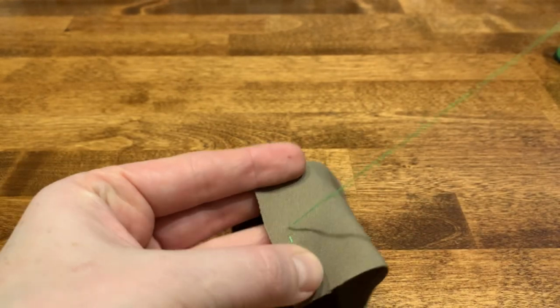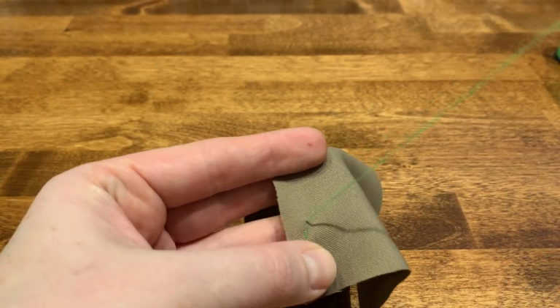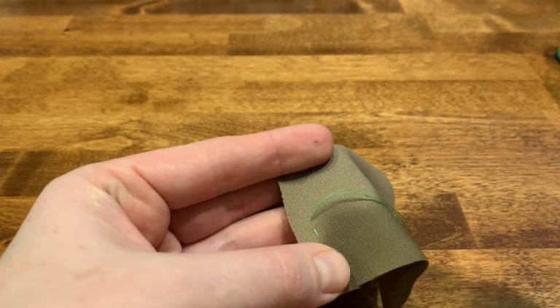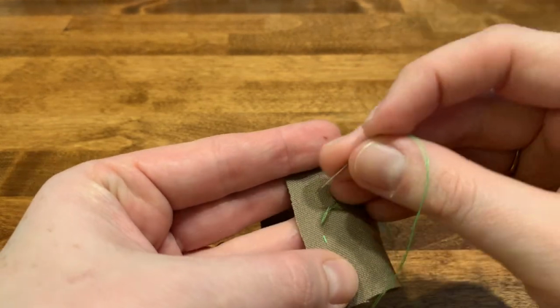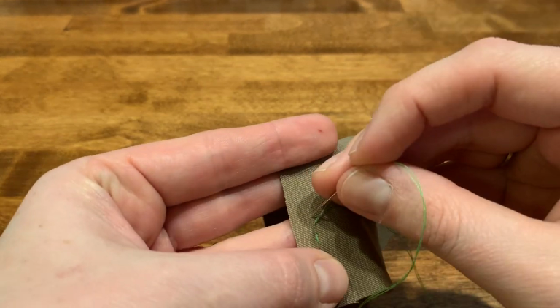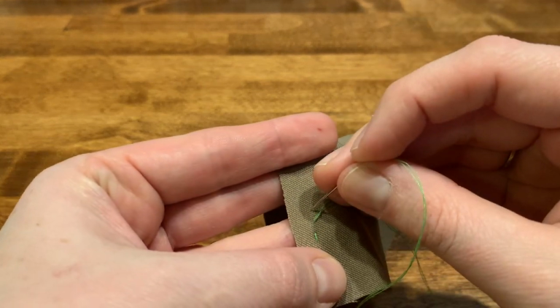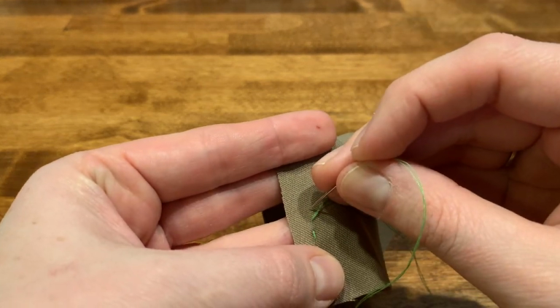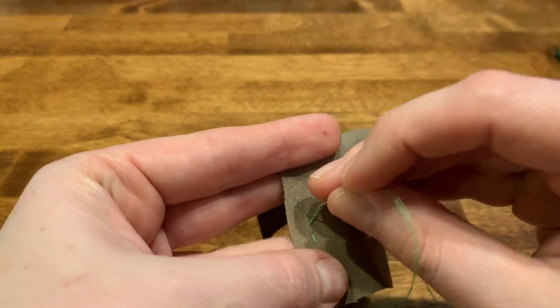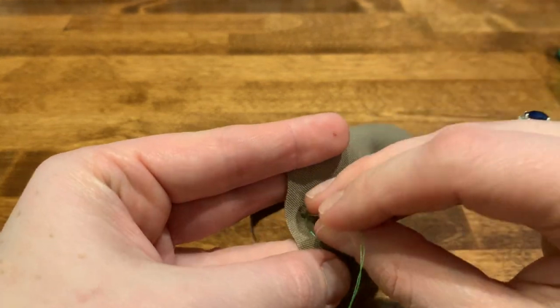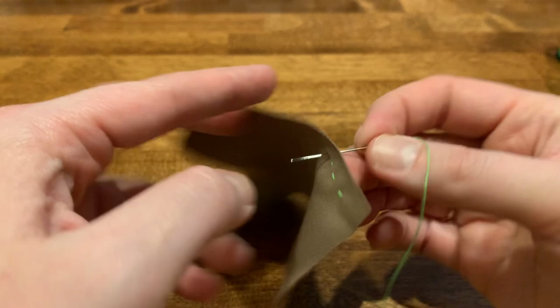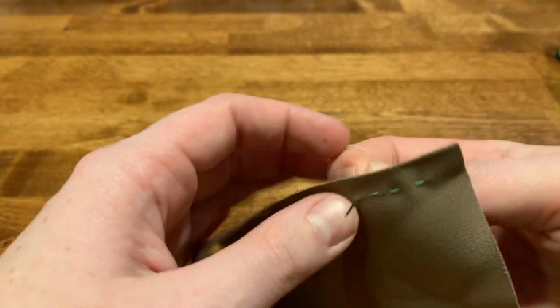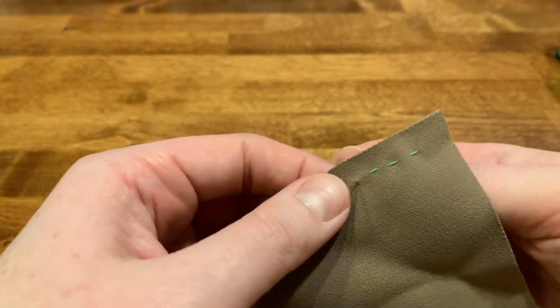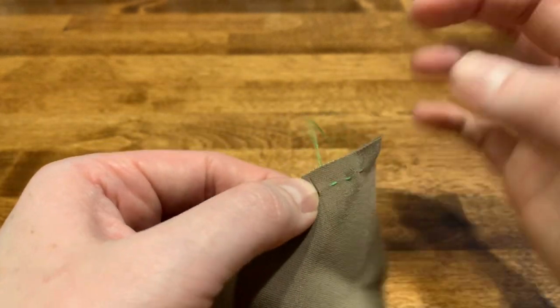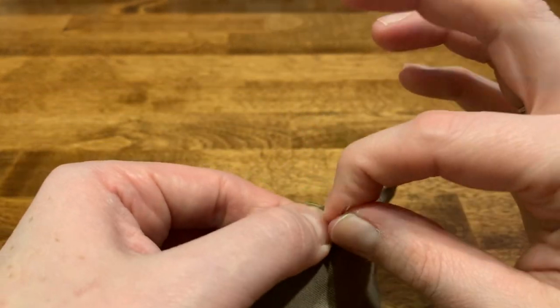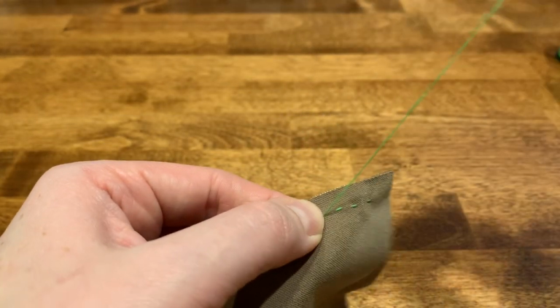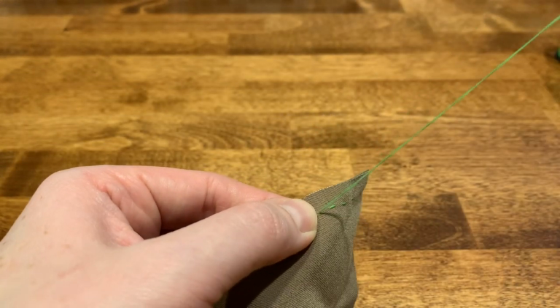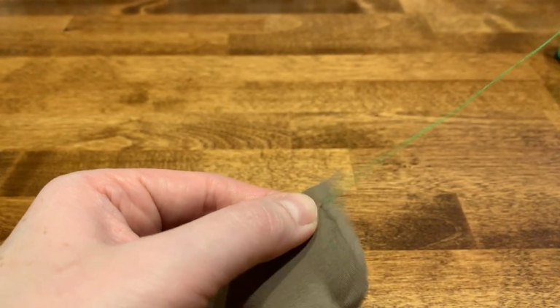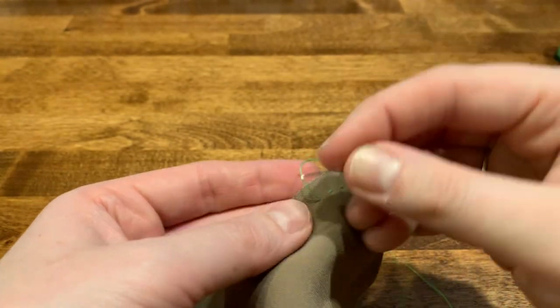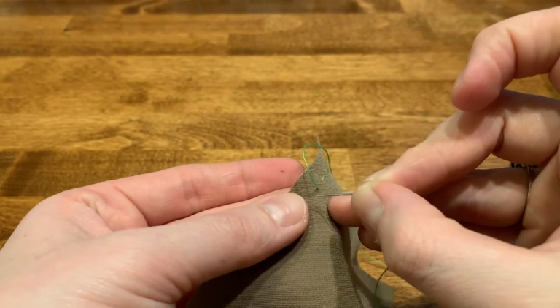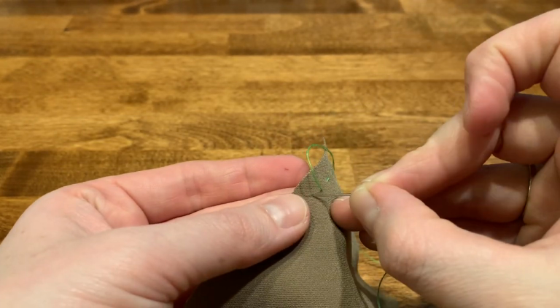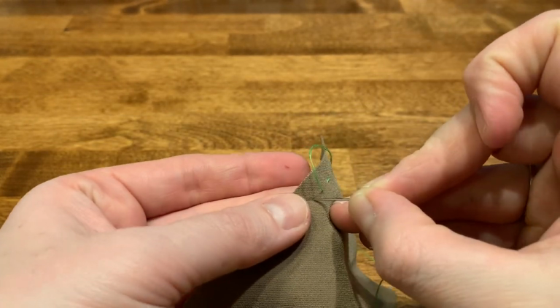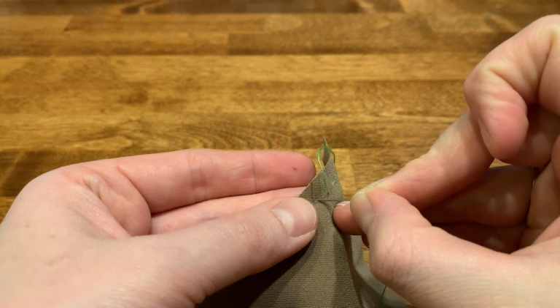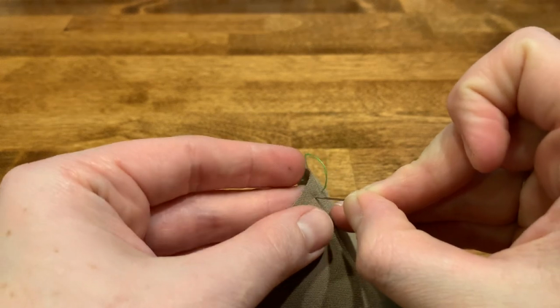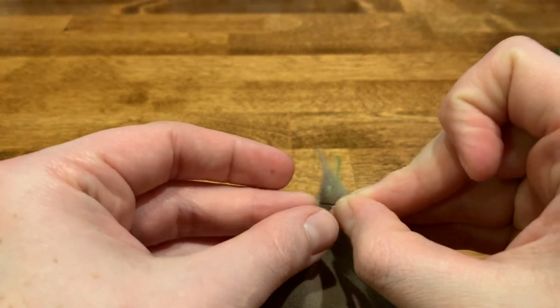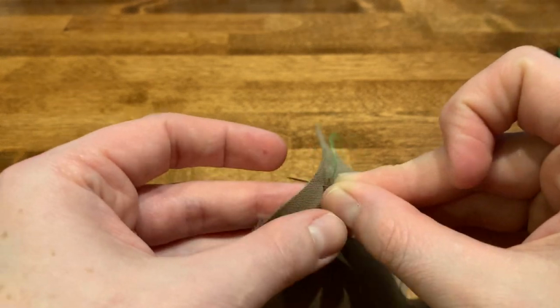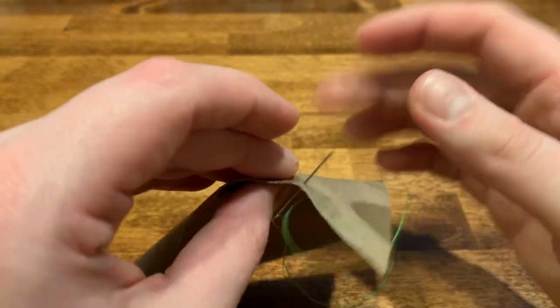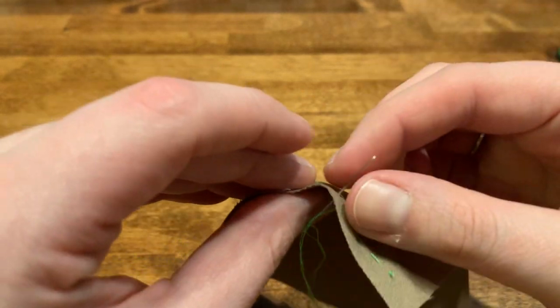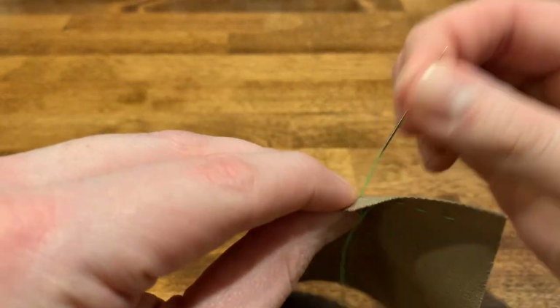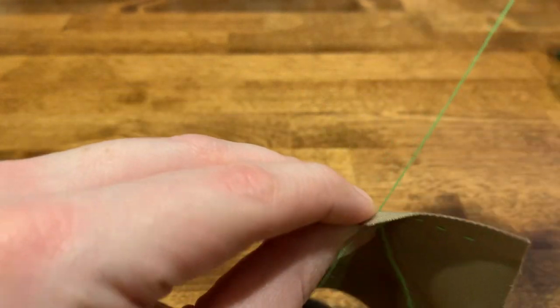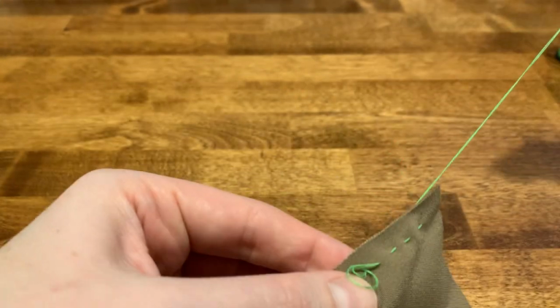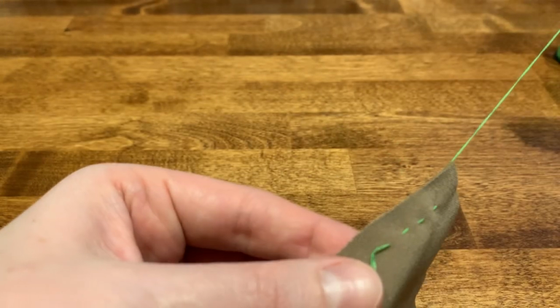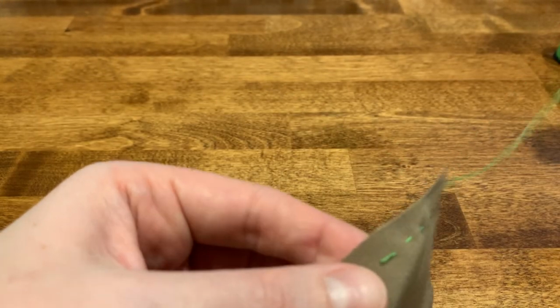If it's easier, you can just continuously flip your sewing sample over to make sure that you're staying in a straight line.